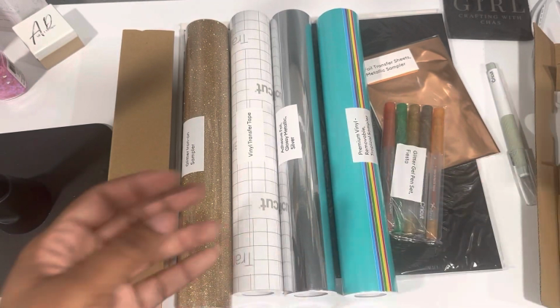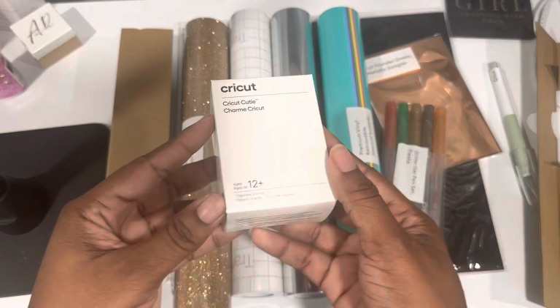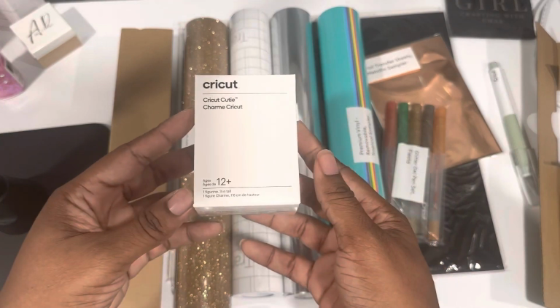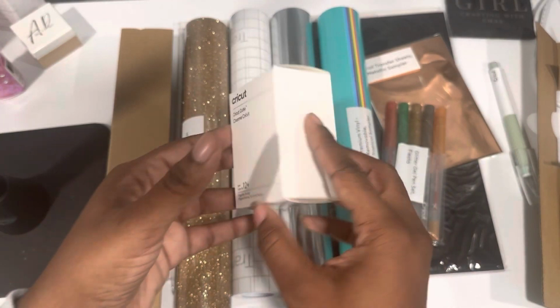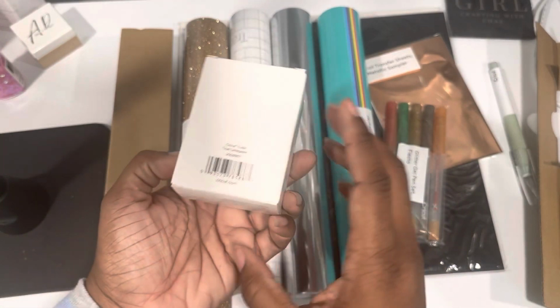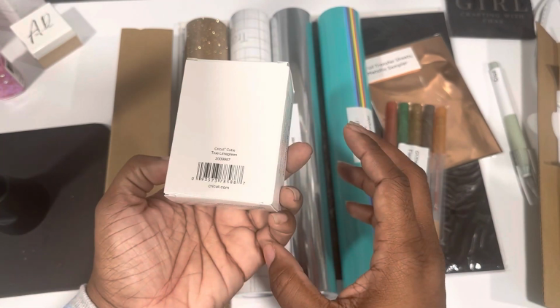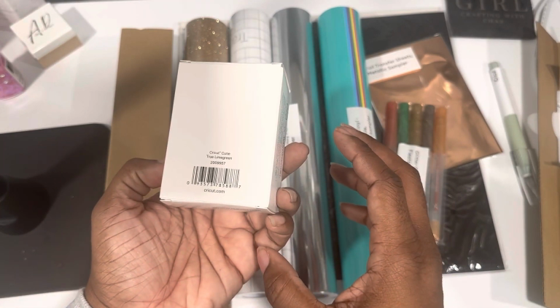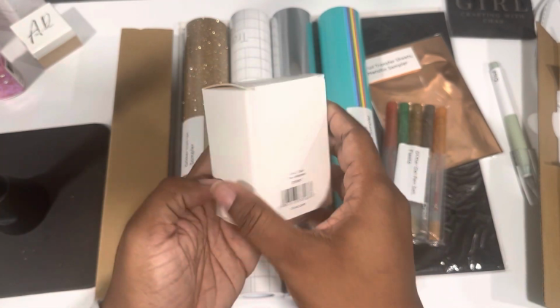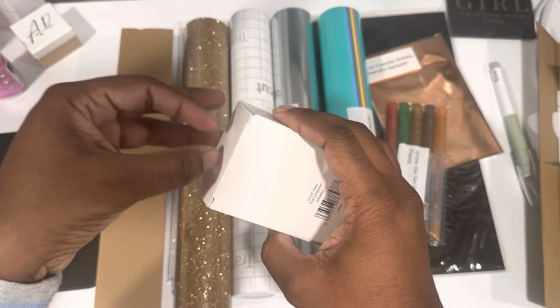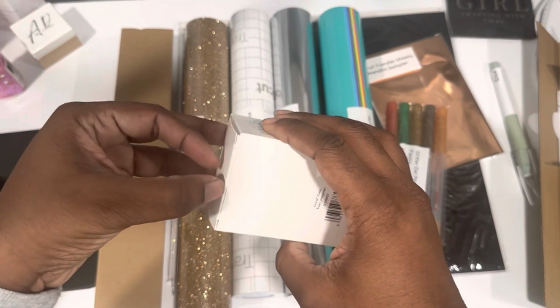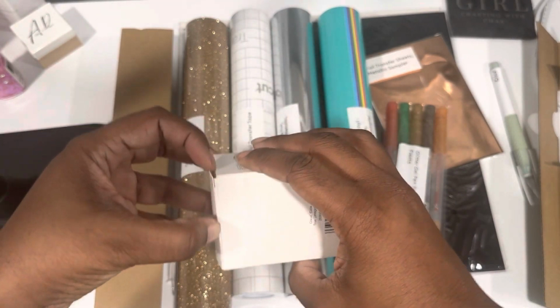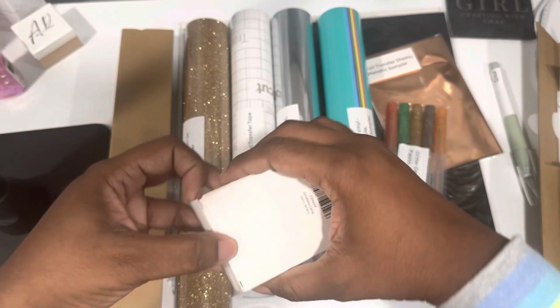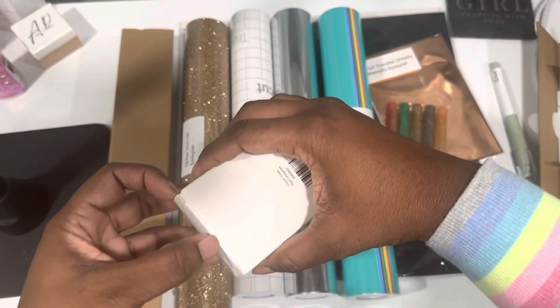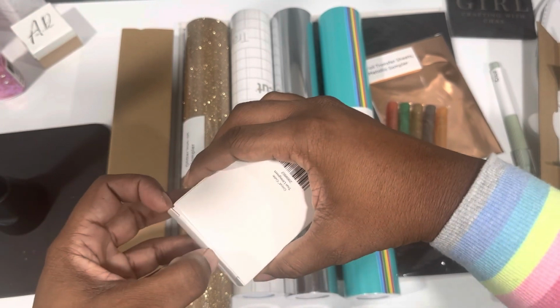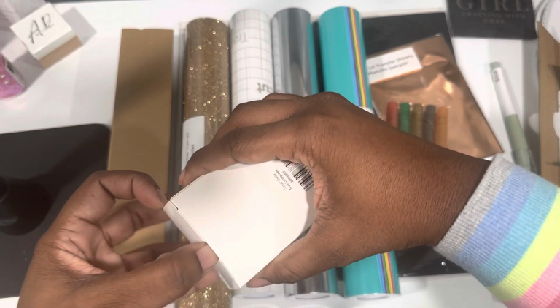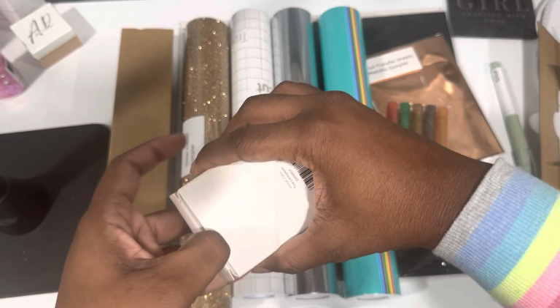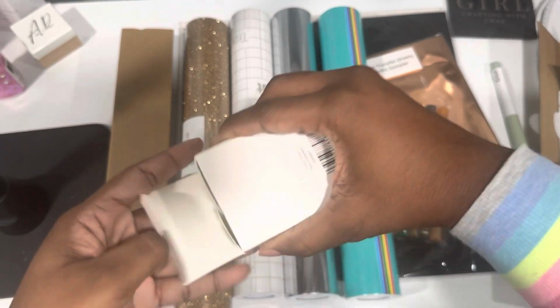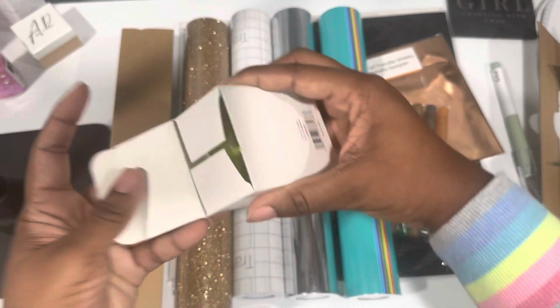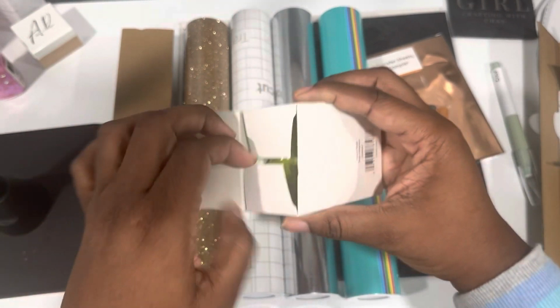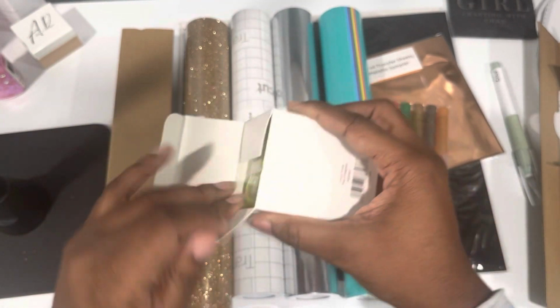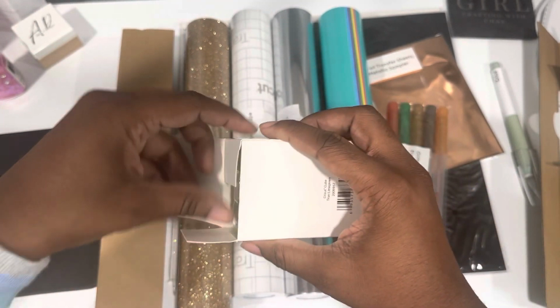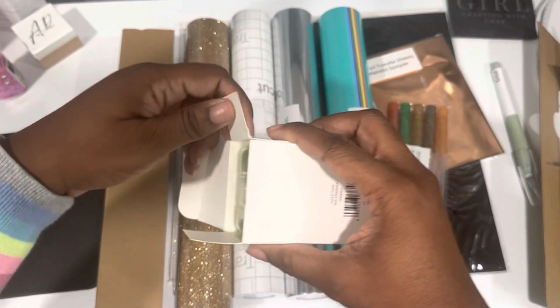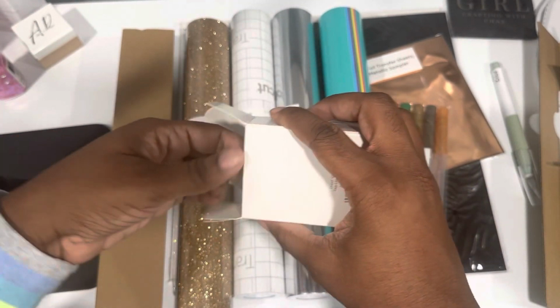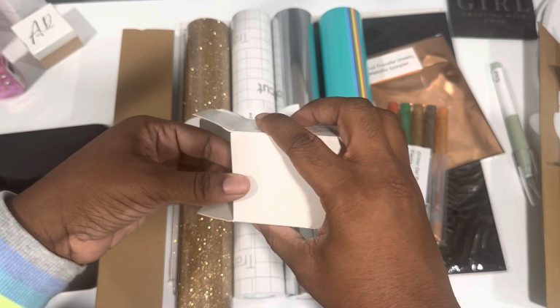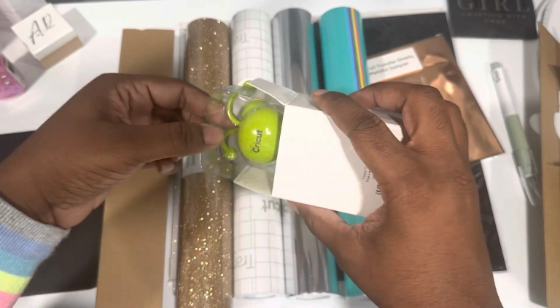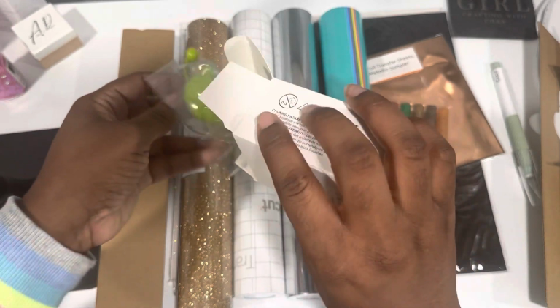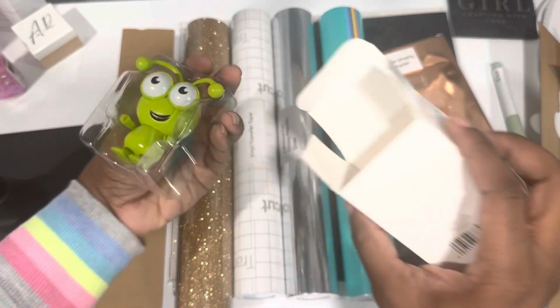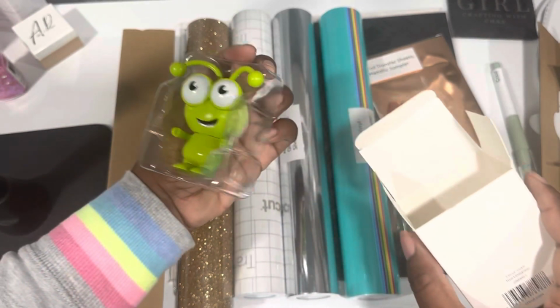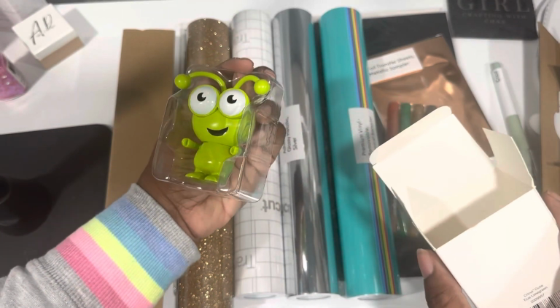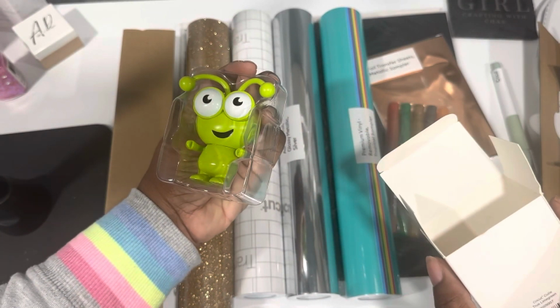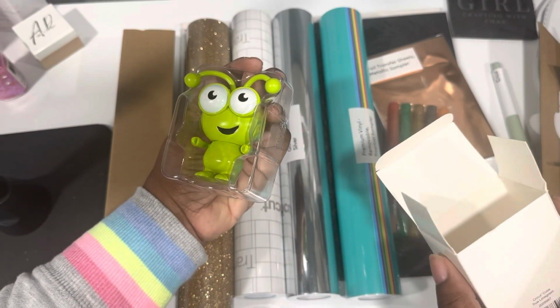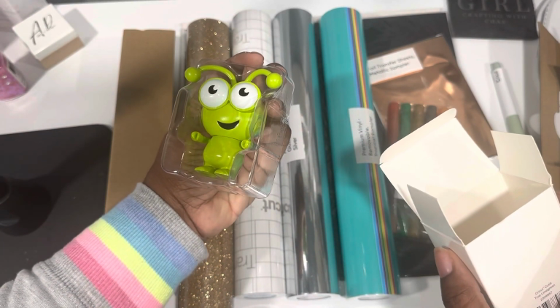This is a Cricut Cutie — this one is true lime green. I wish you could purchase these without the mystery box, because I love these little things. Isn't it so adorable?